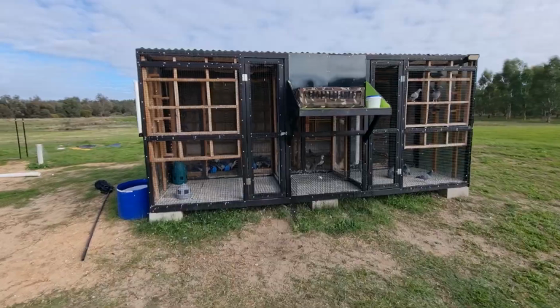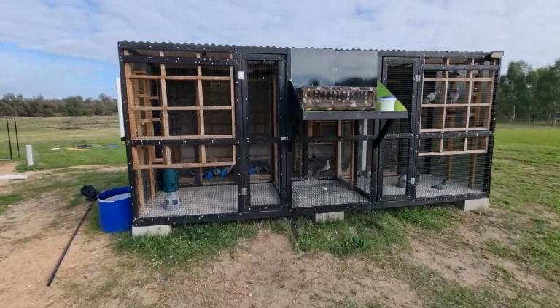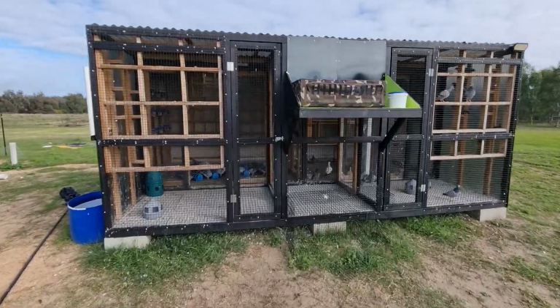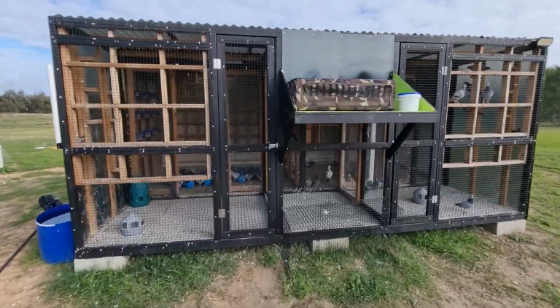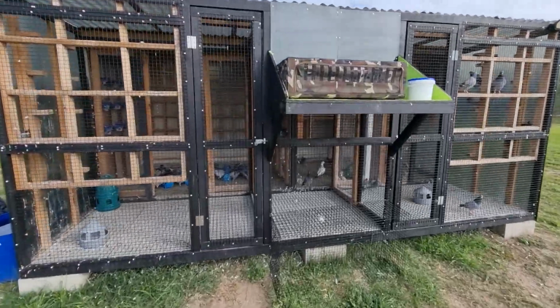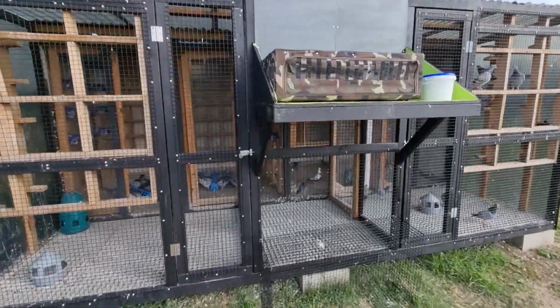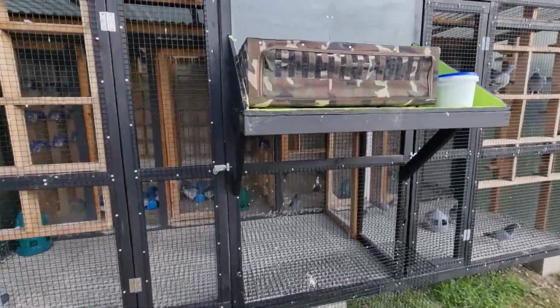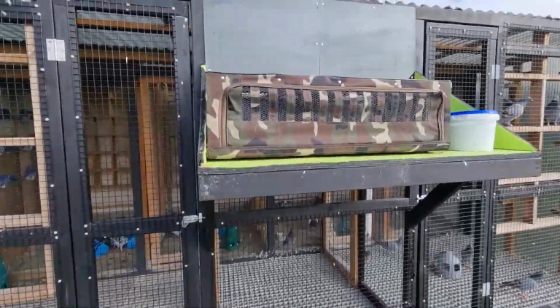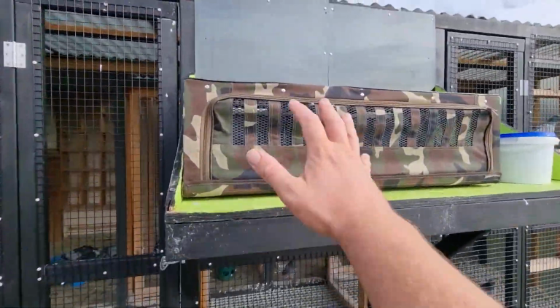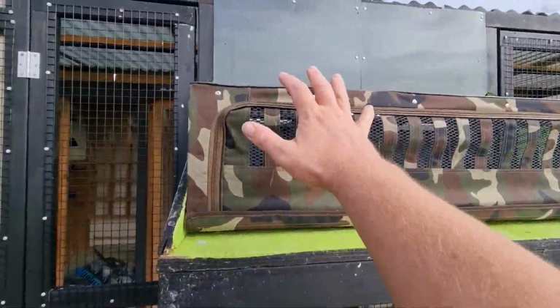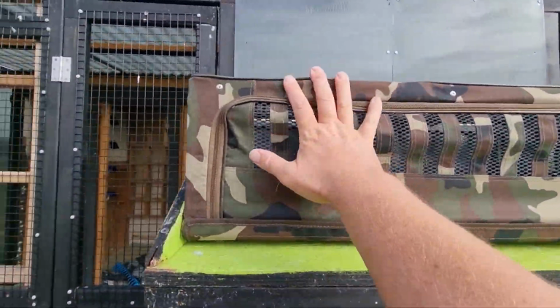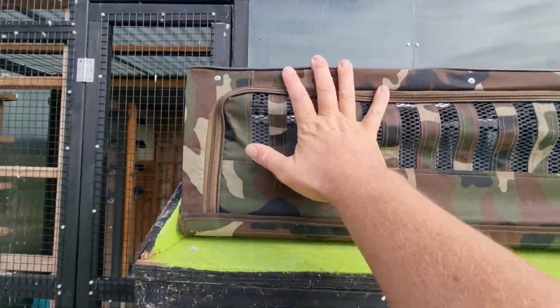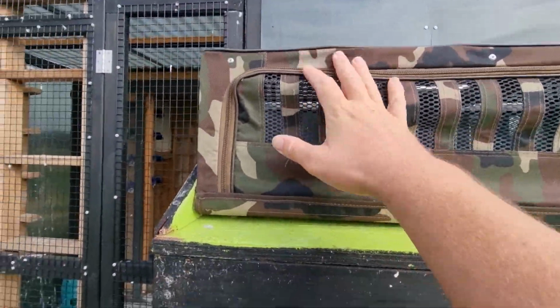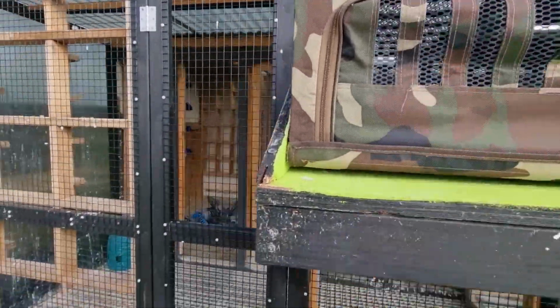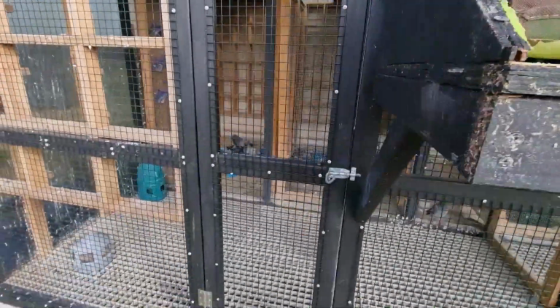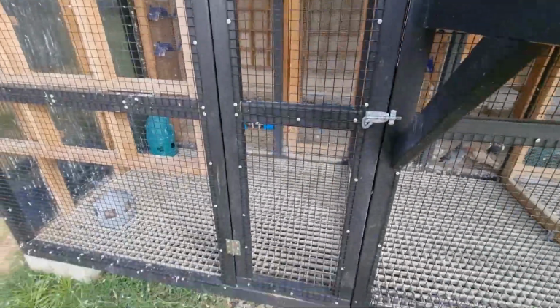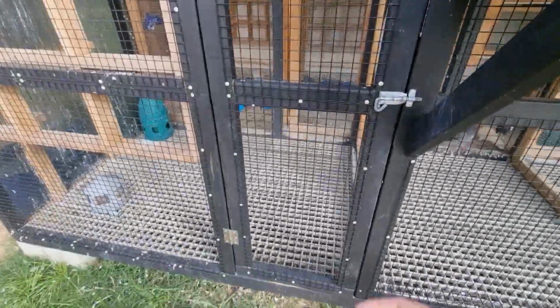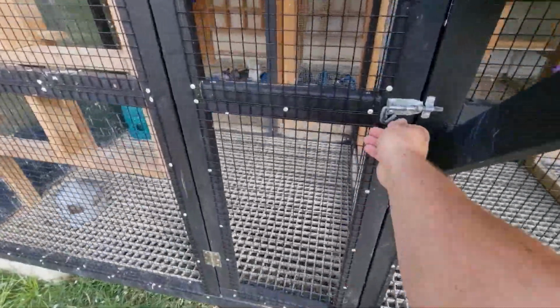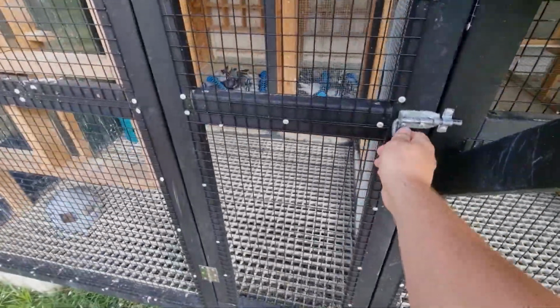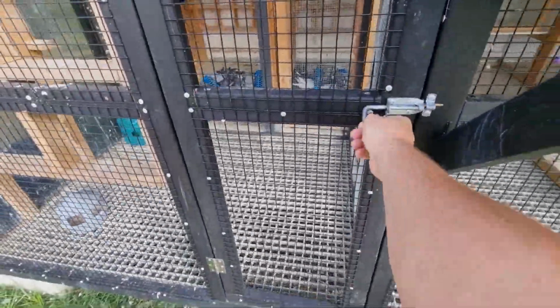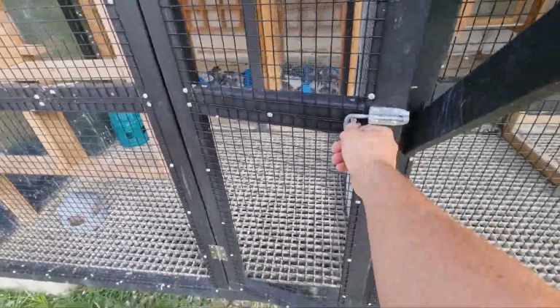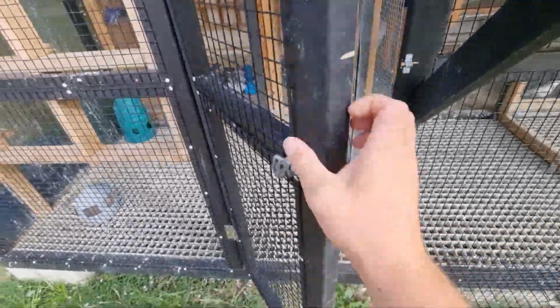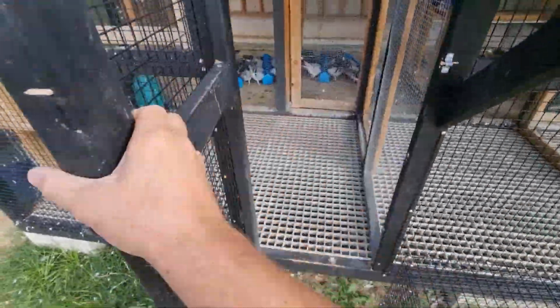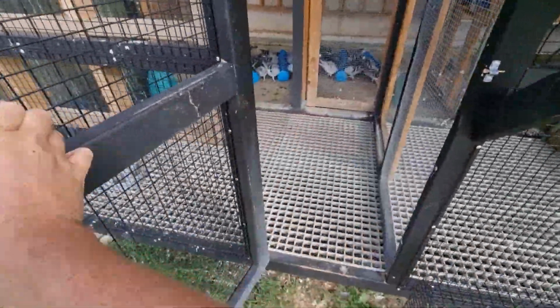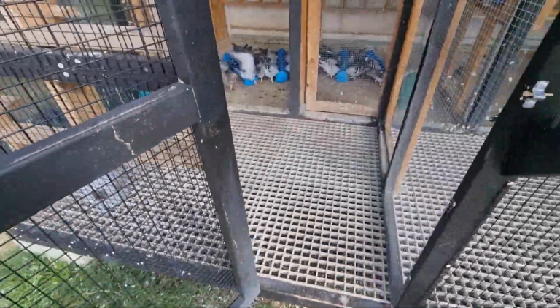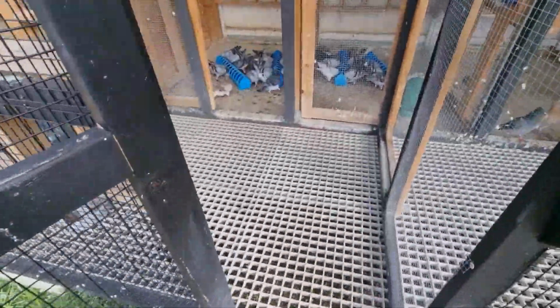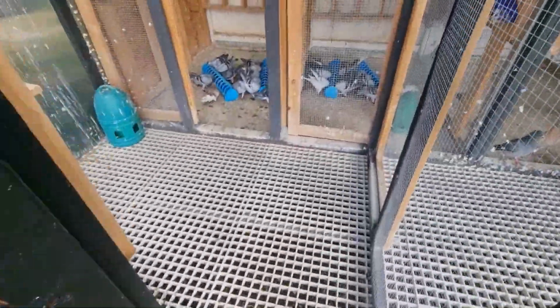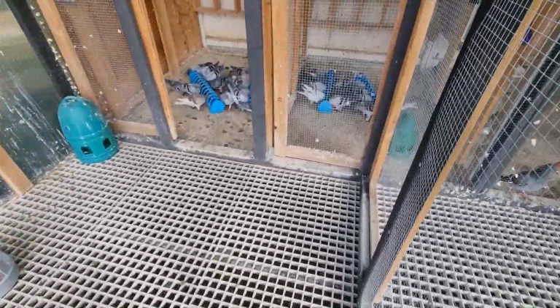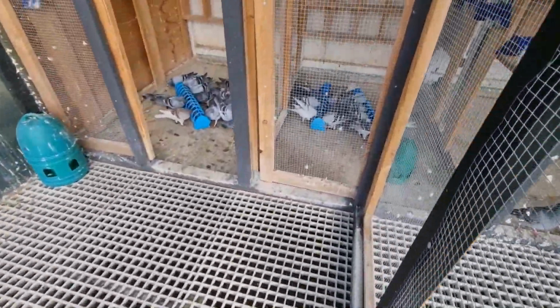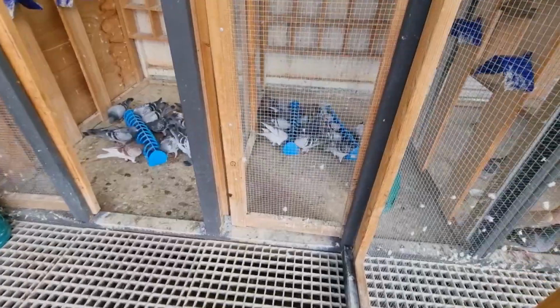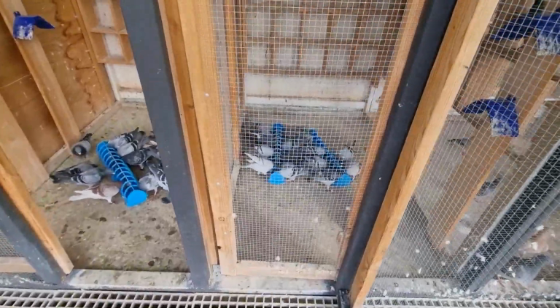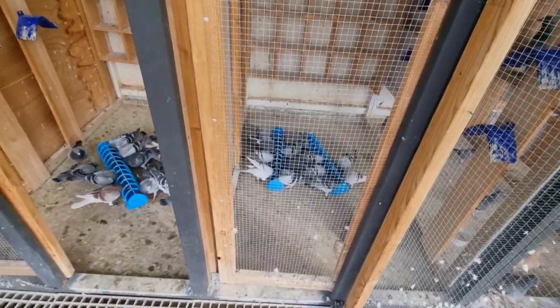We're about to head off for basketing very soon. I've just got to load the birds up. Probably going to leave in about an hour. I've been a little bit running behind this morning just because of kids and everything else that's going on.